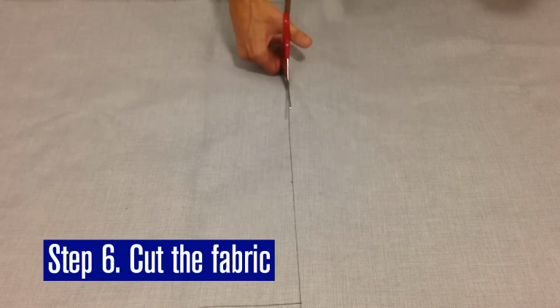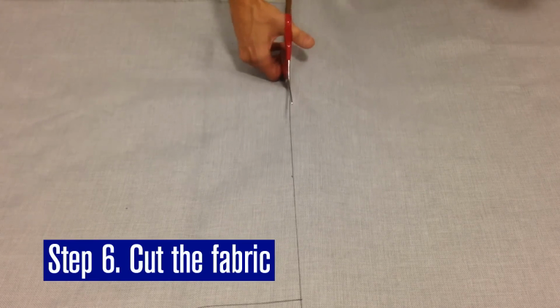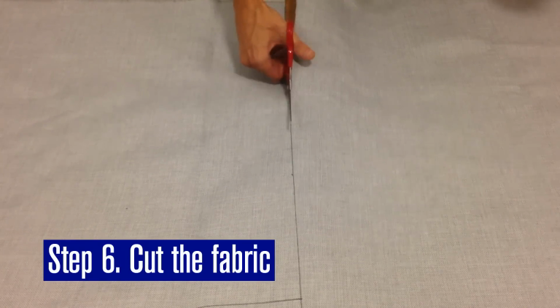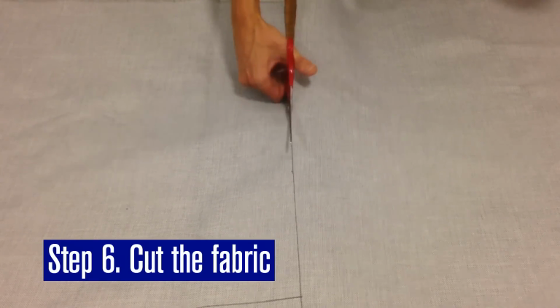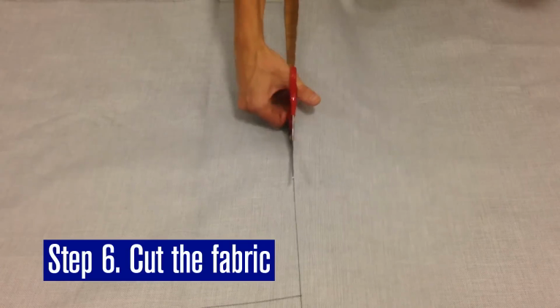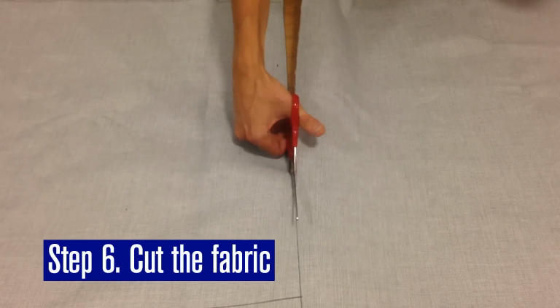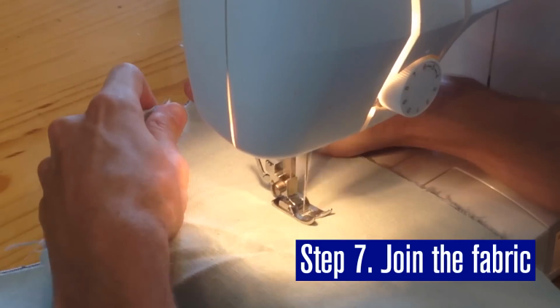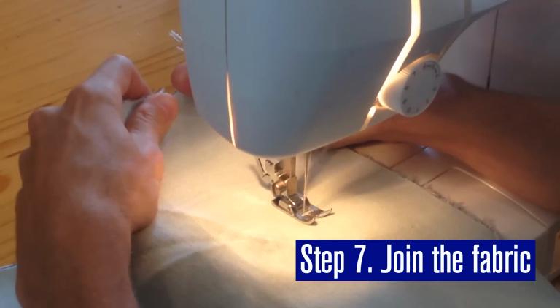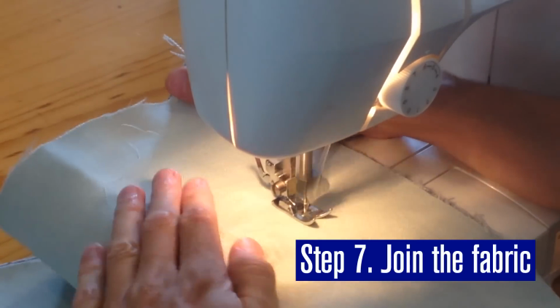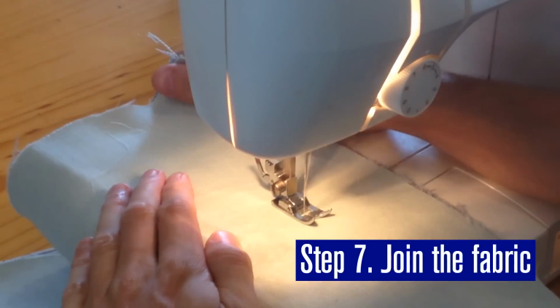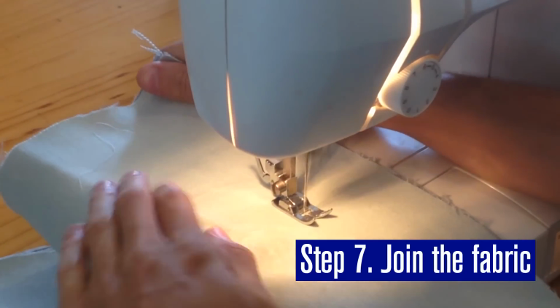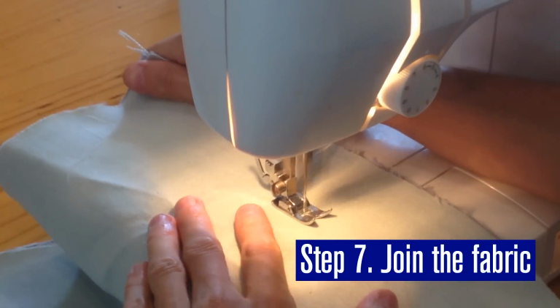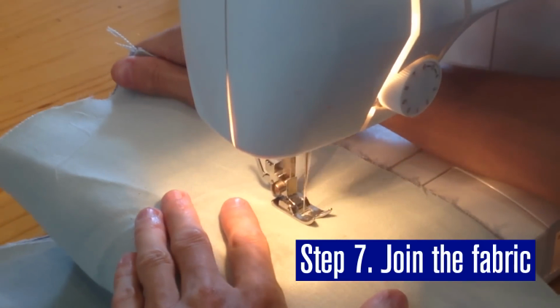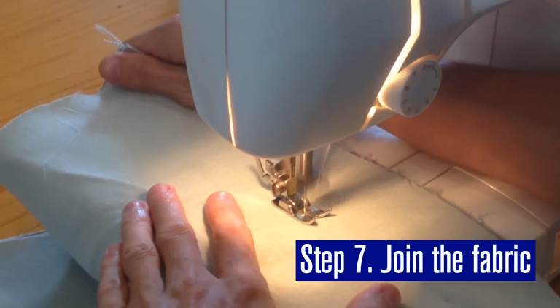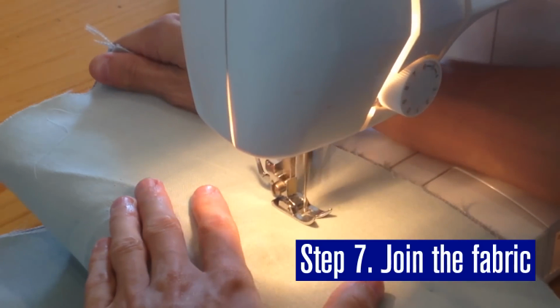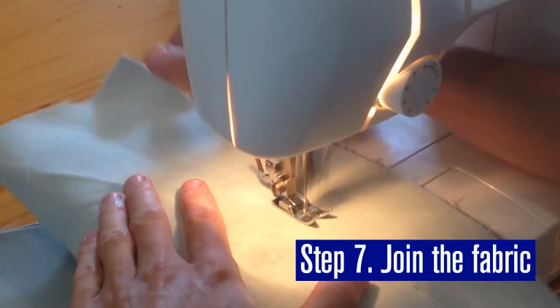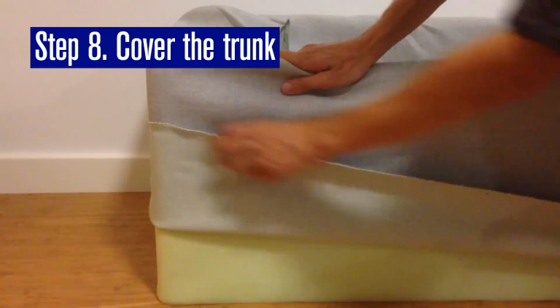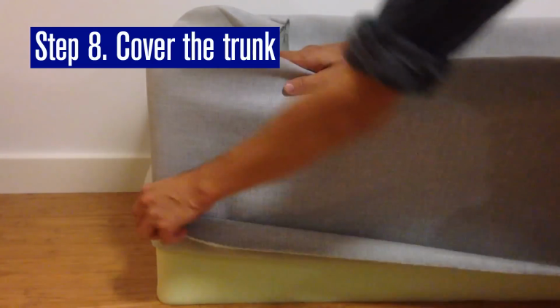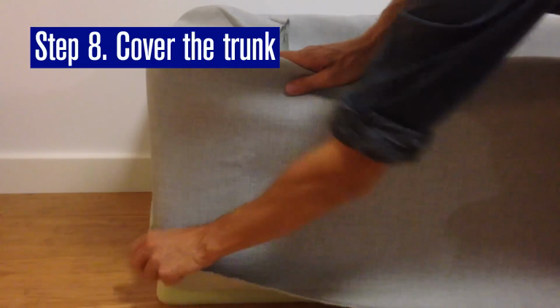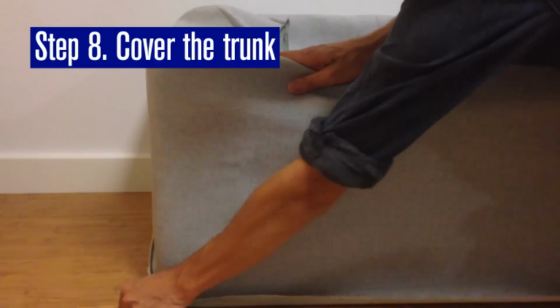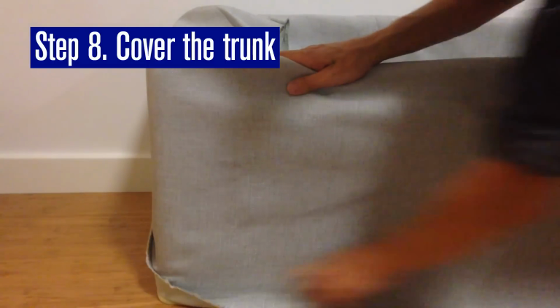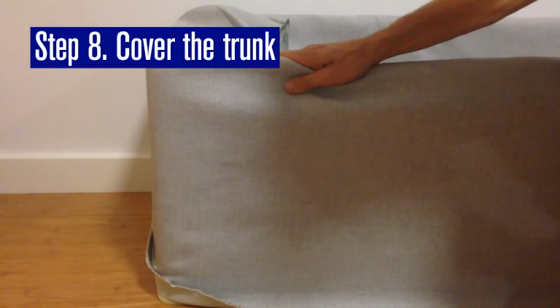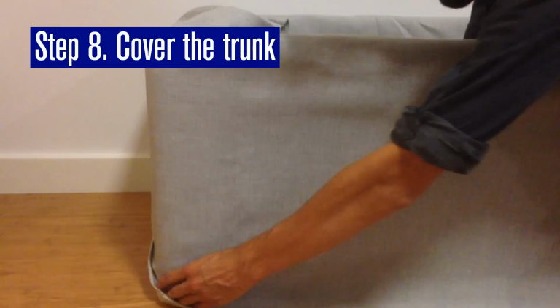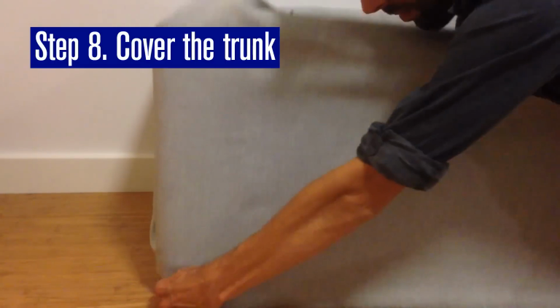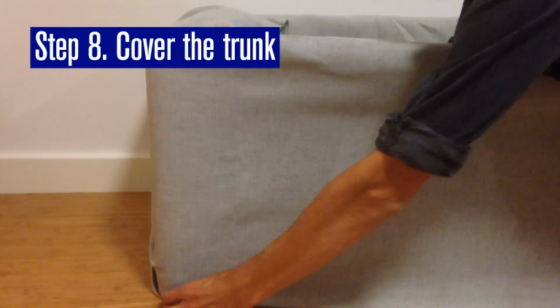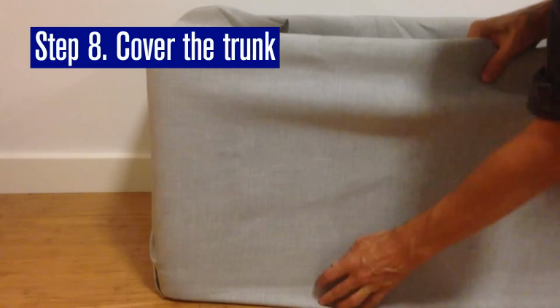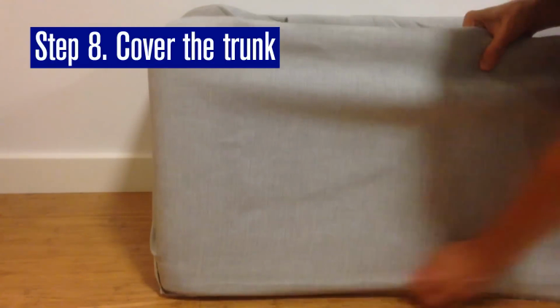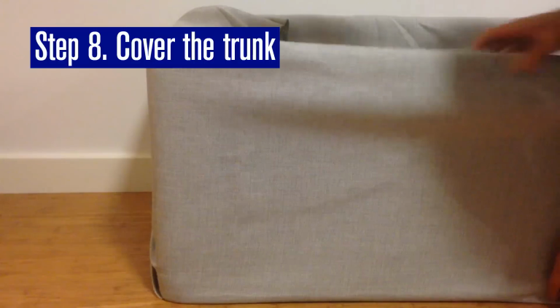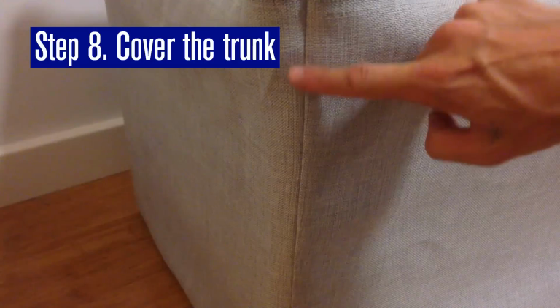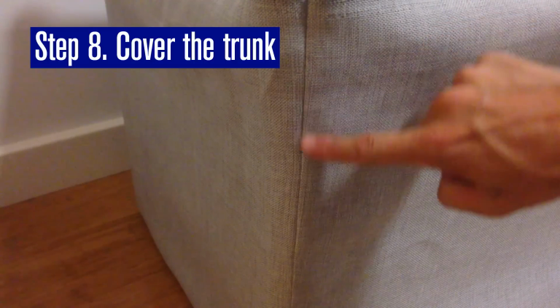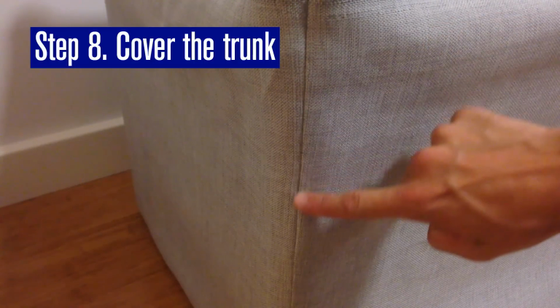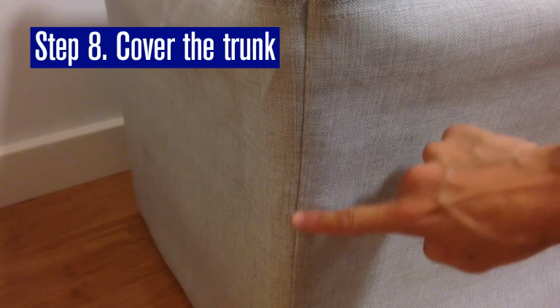Cut the fabric to size, then sew the short ends together and turn it right side out. Slide the fabric over the foam so the trunk is completely covered, making sure the seam is on one of the corners.